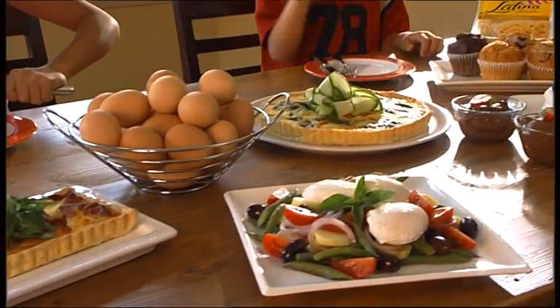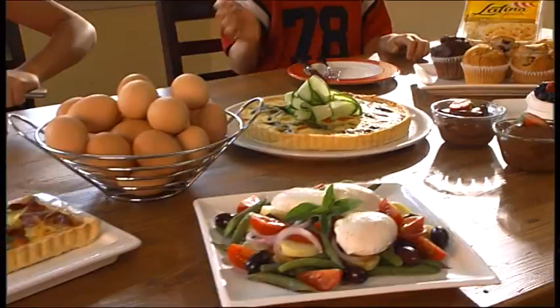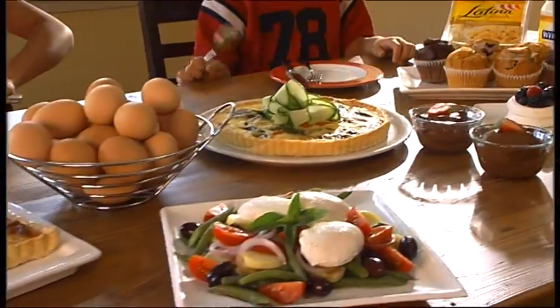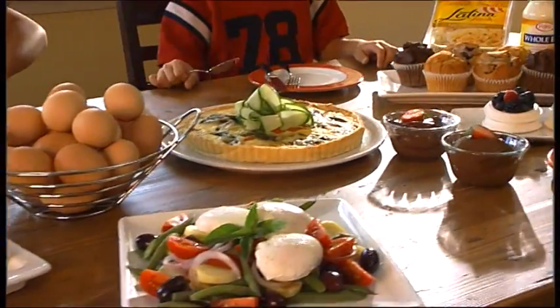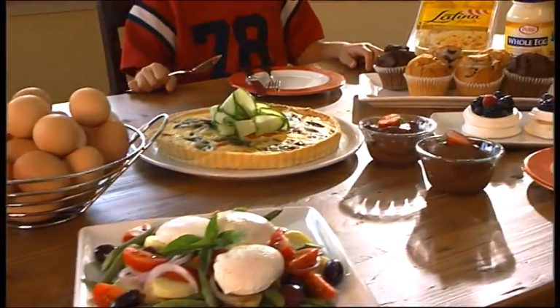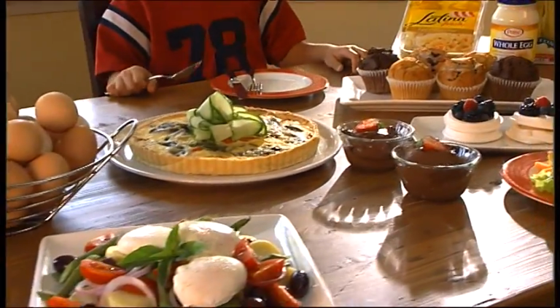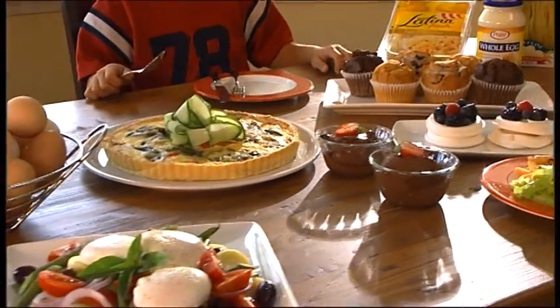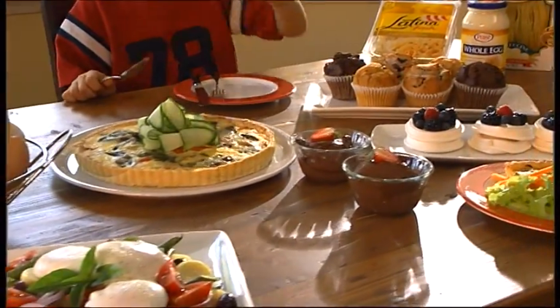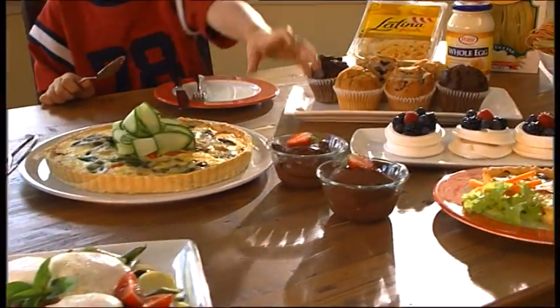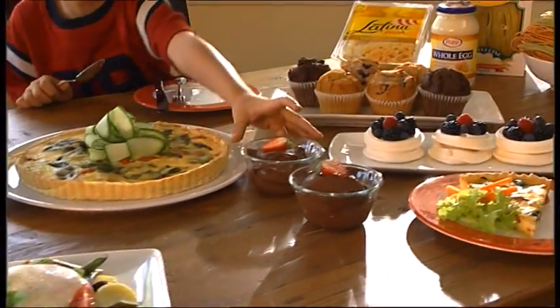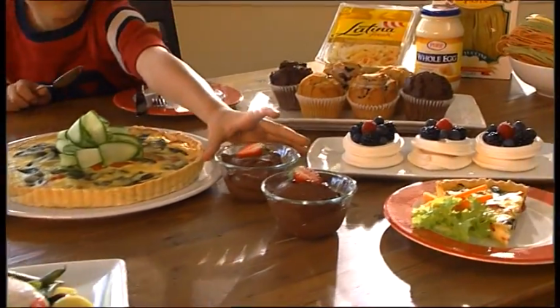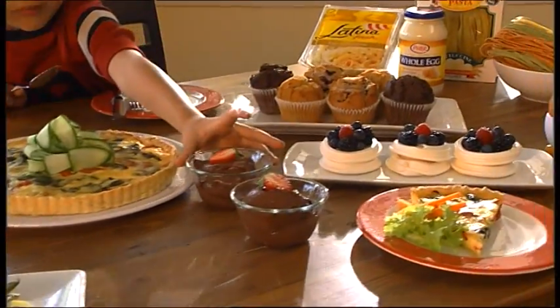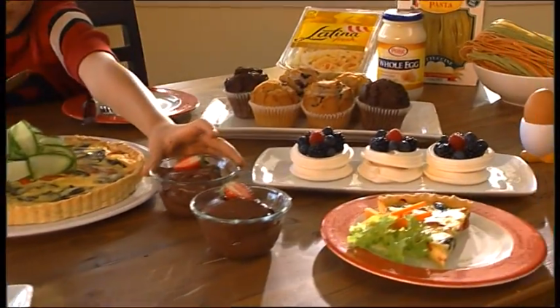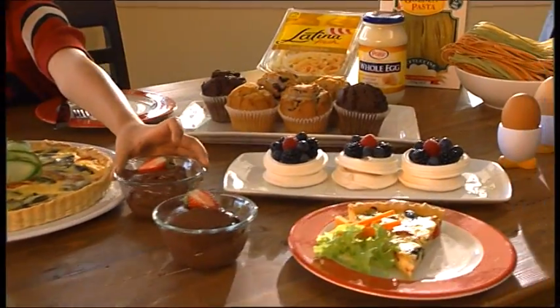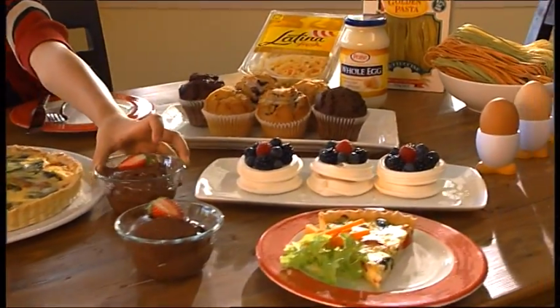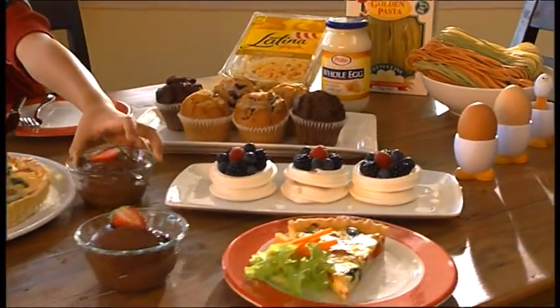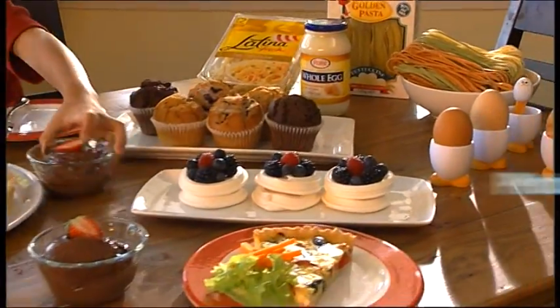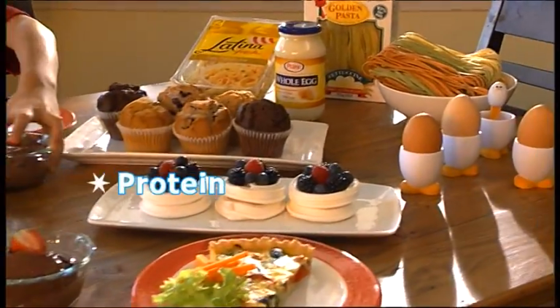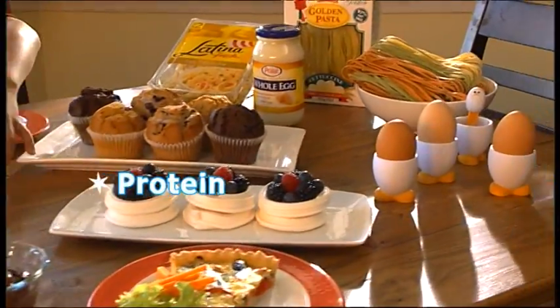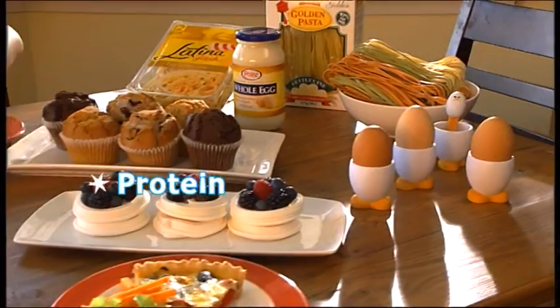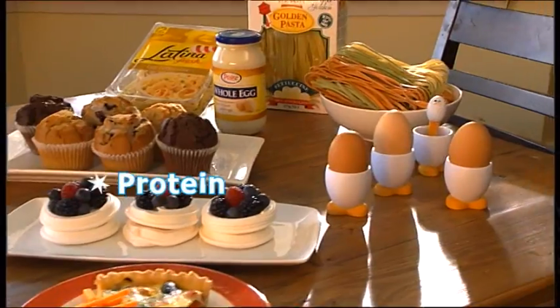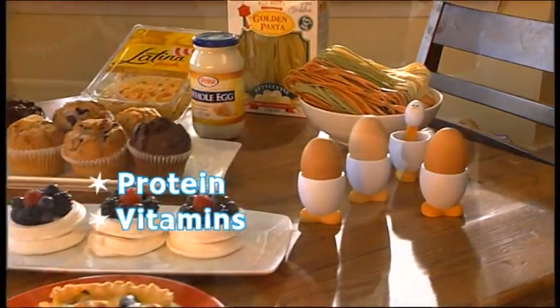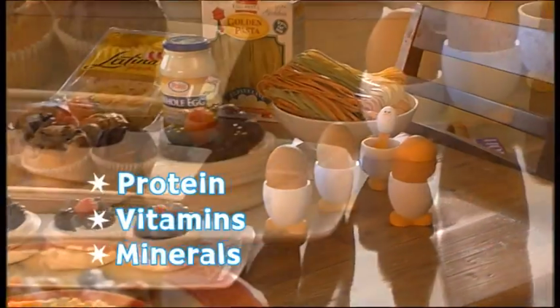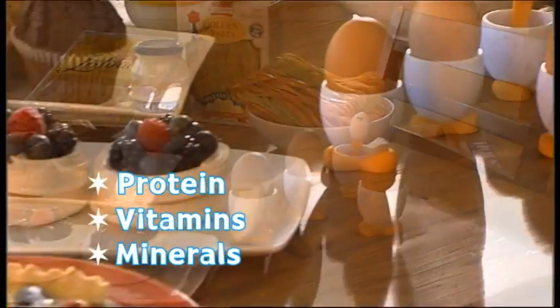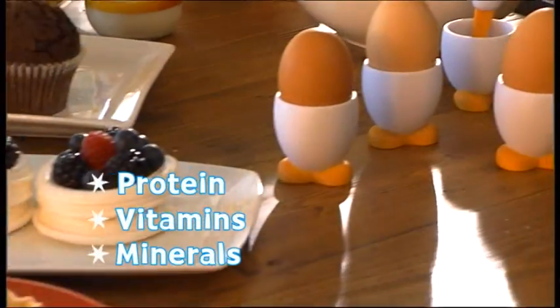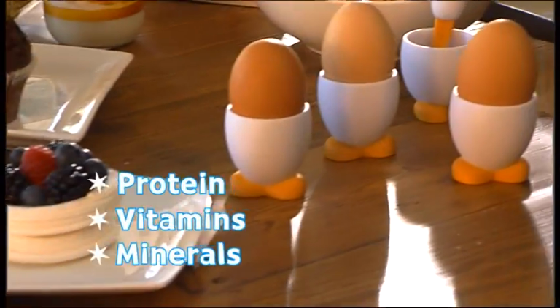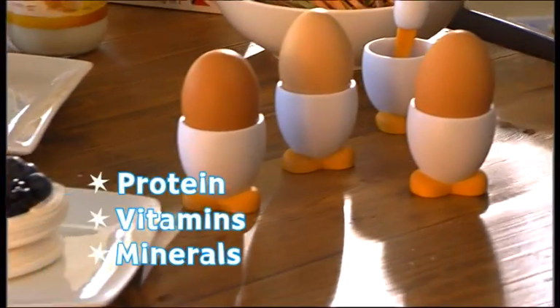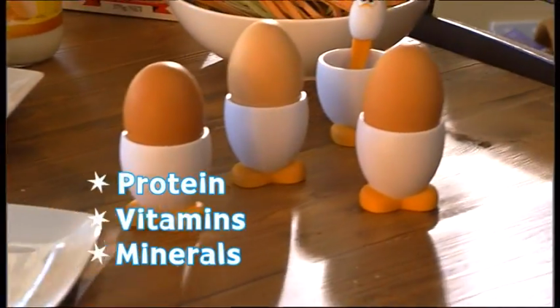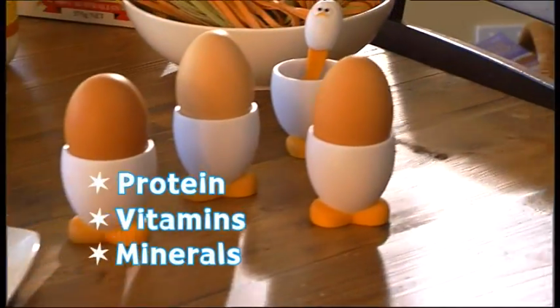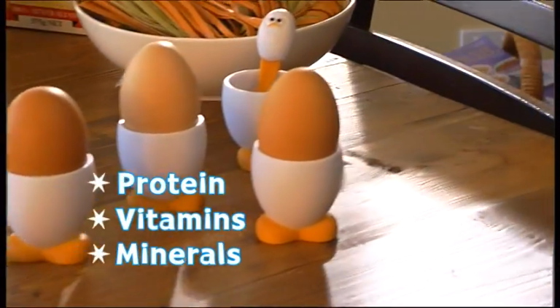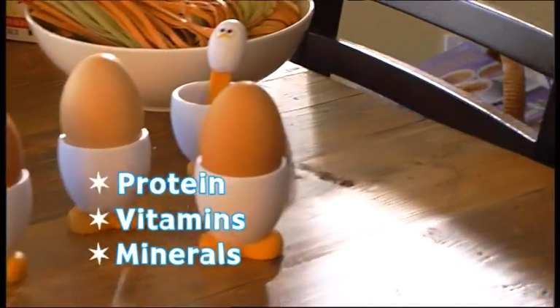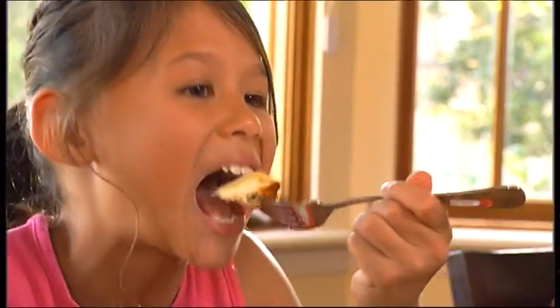Eggs are an important part of any balanced diet. They contain protein, as well as many vitamins and minerals, which help keep our bodies healthy.